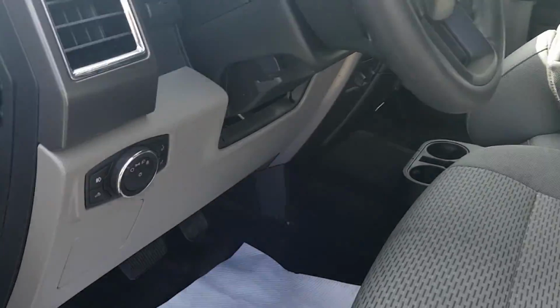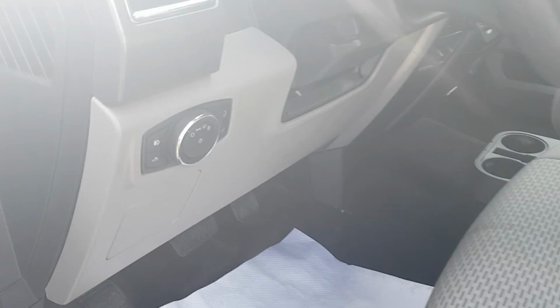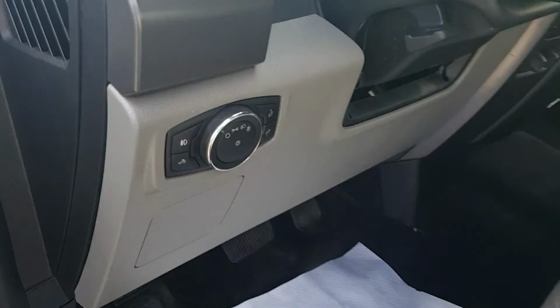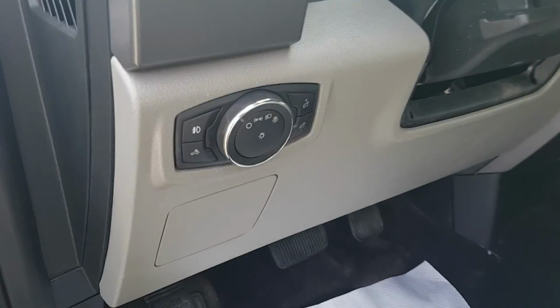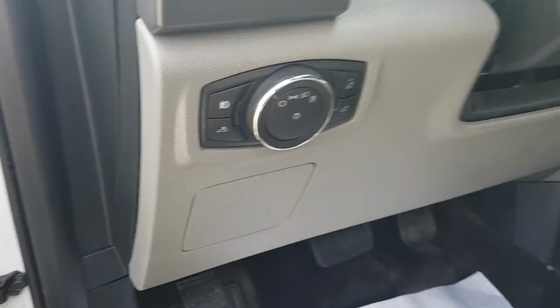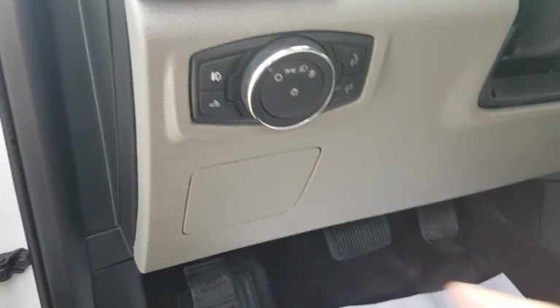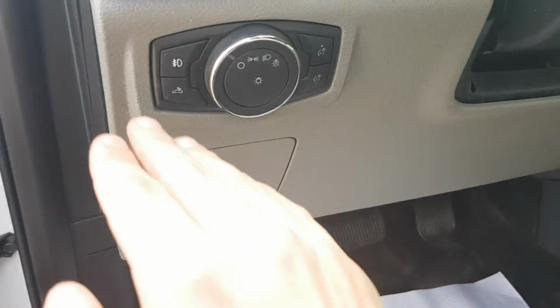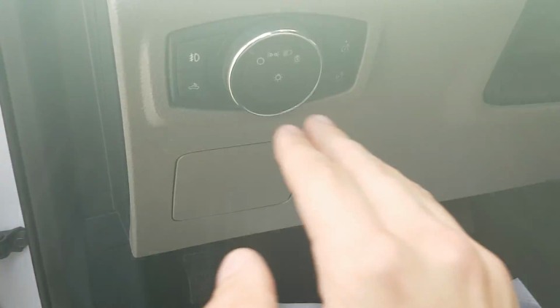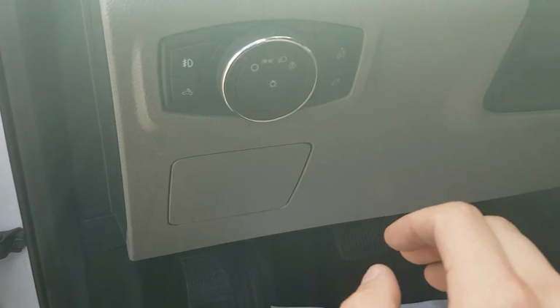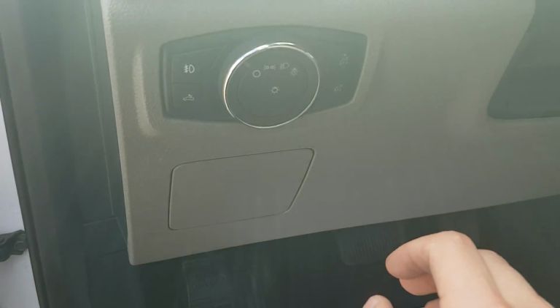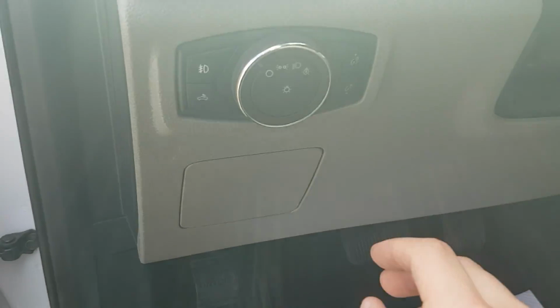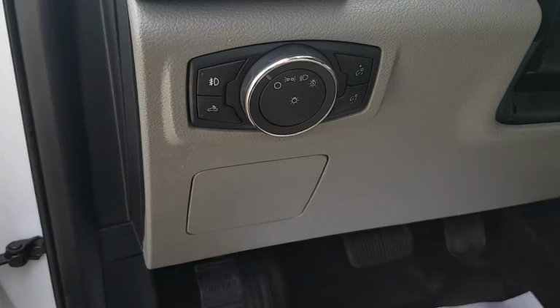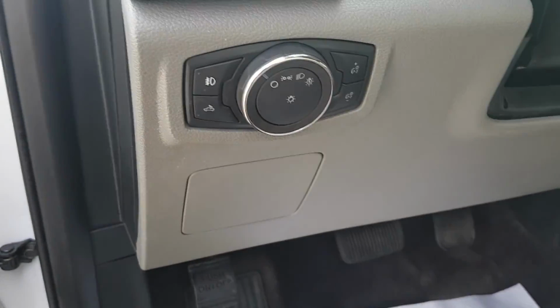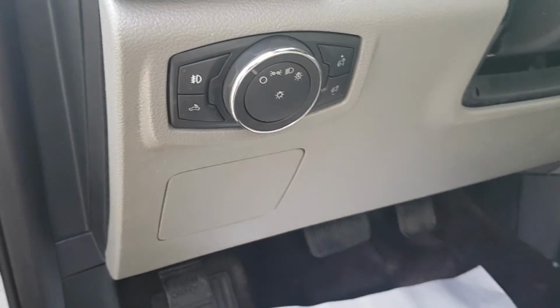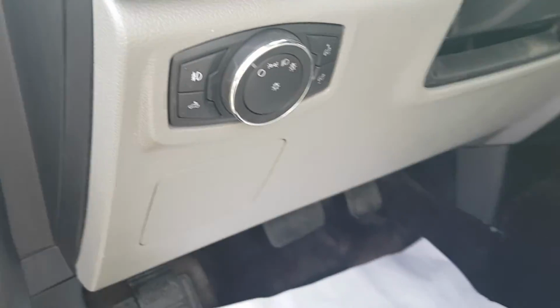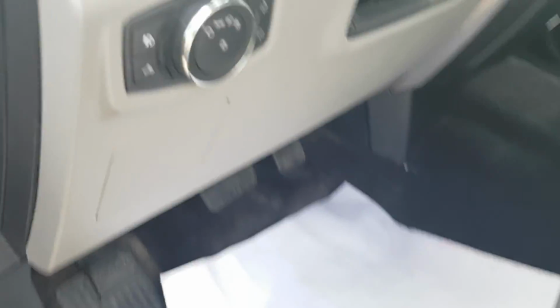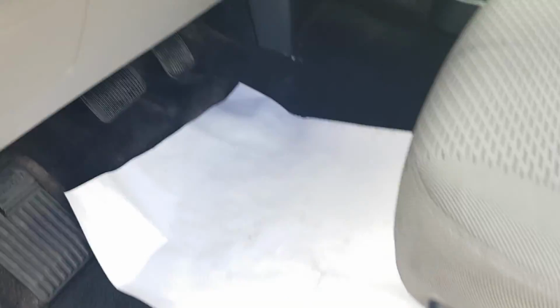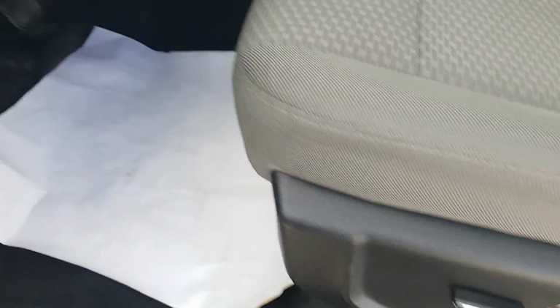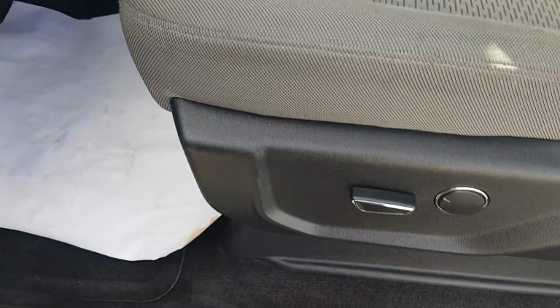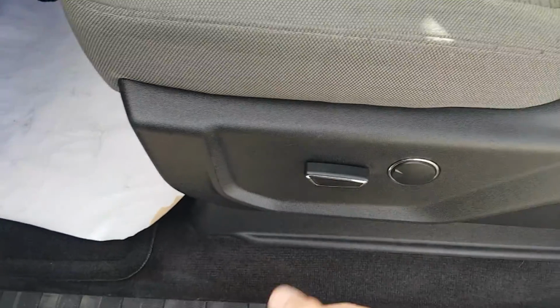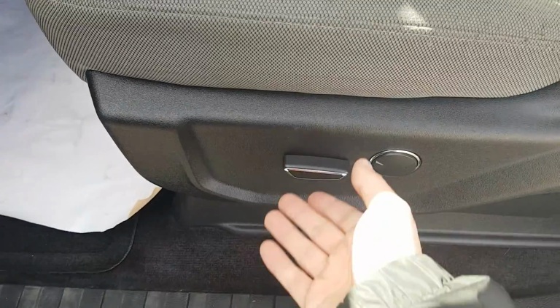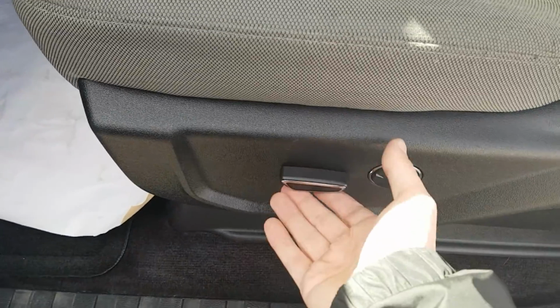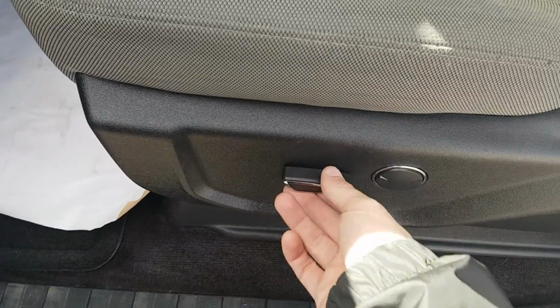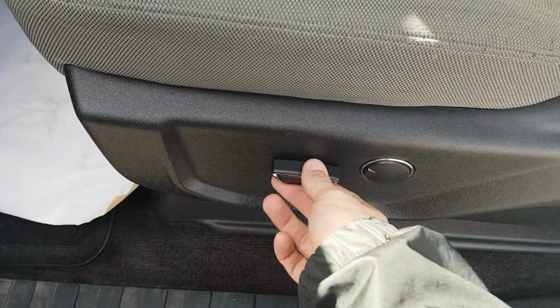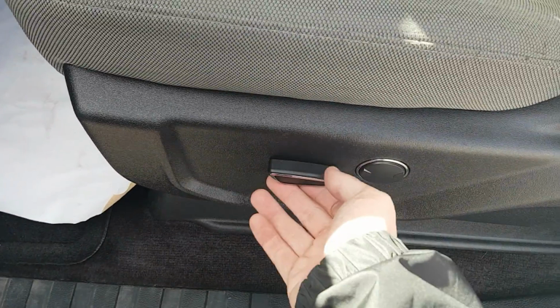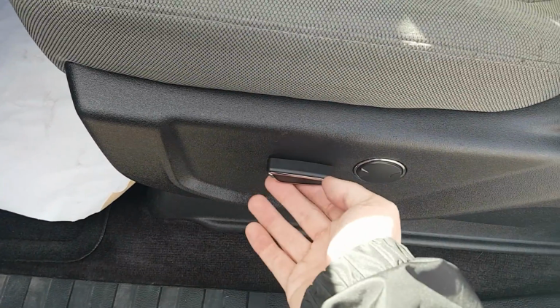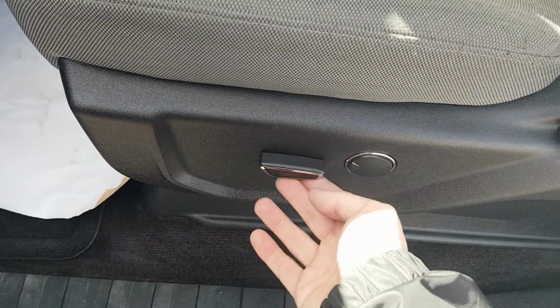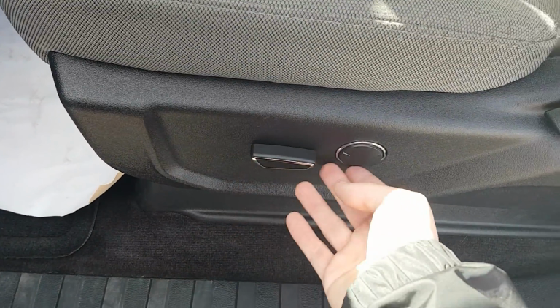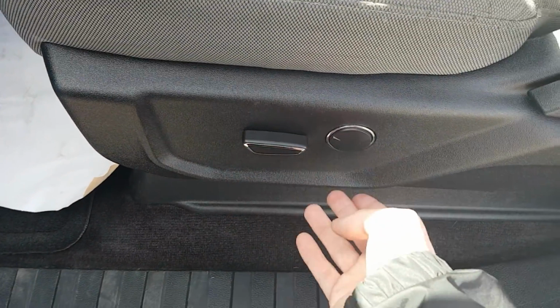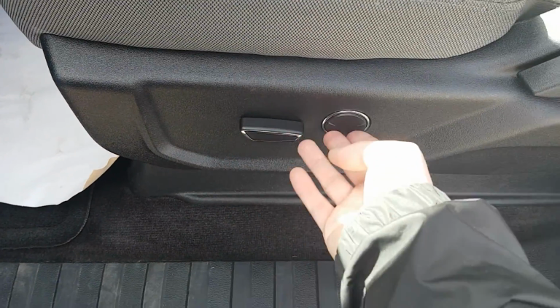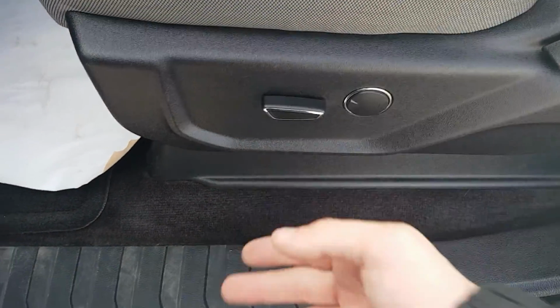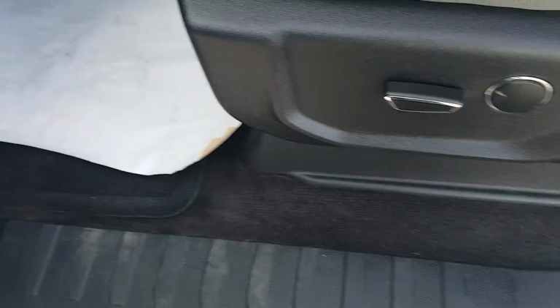Coming down the left side of the steering wheel, we have all our headlight options as well as fog lights. Looking down, power seating — forward, back, up, down — and two-way lumbar support.